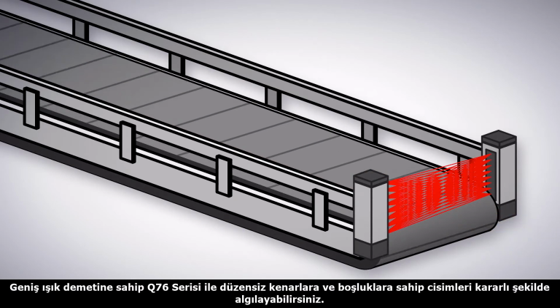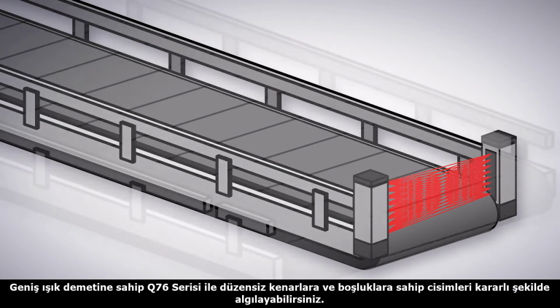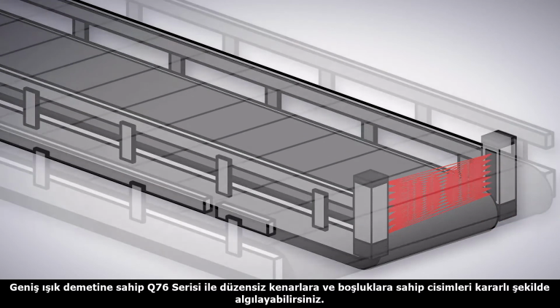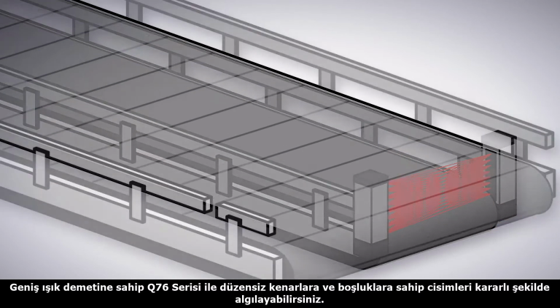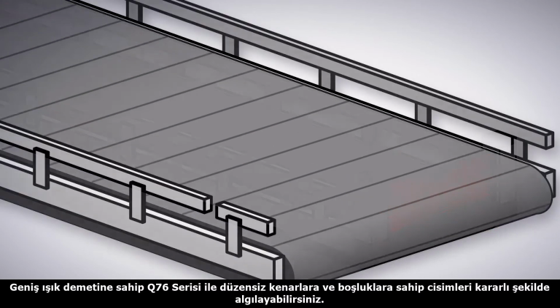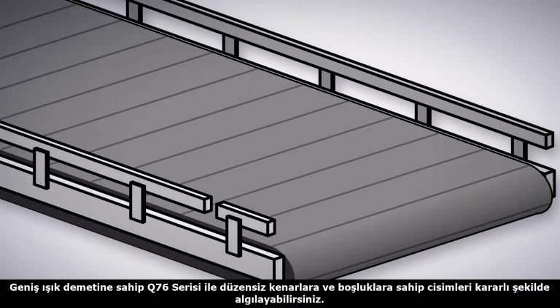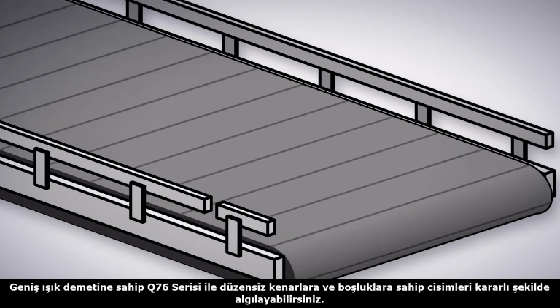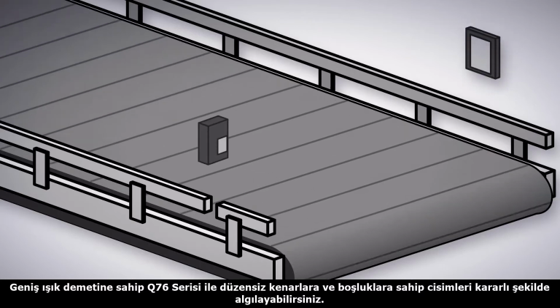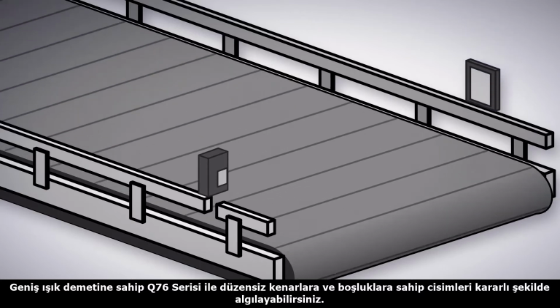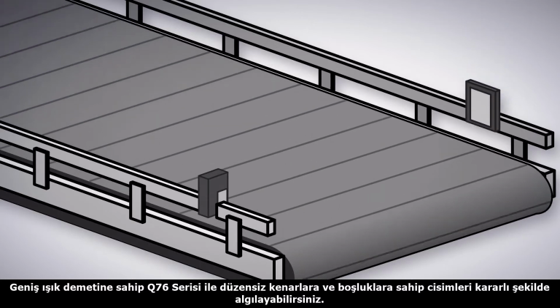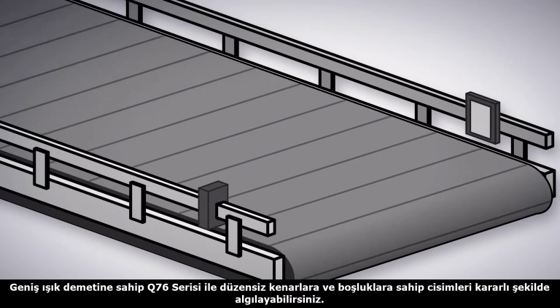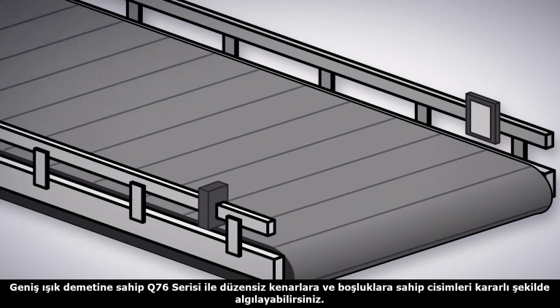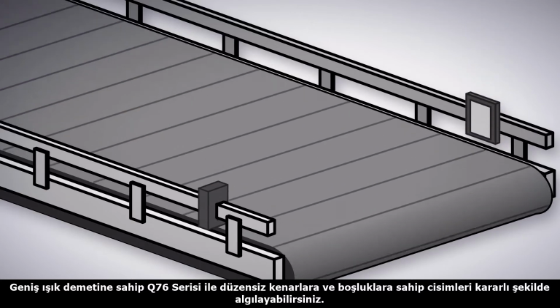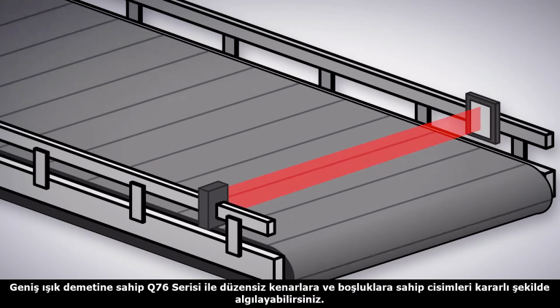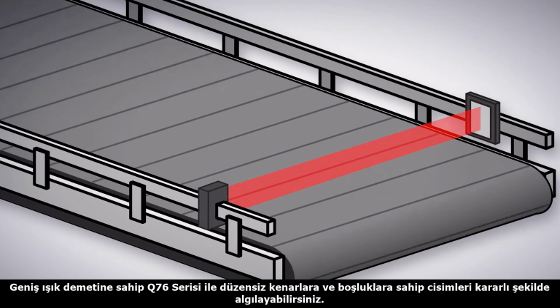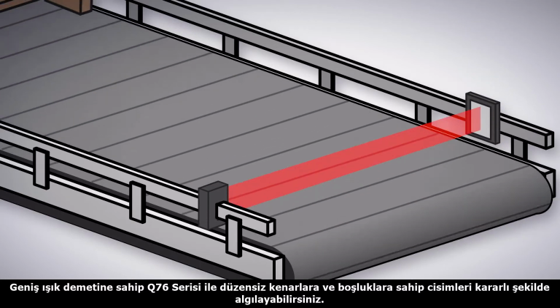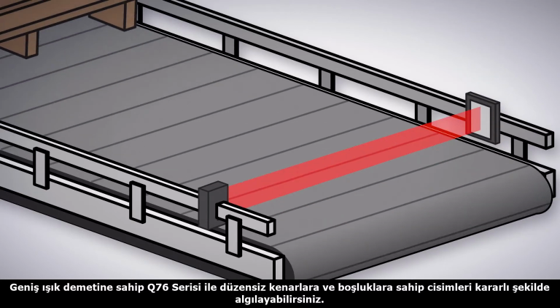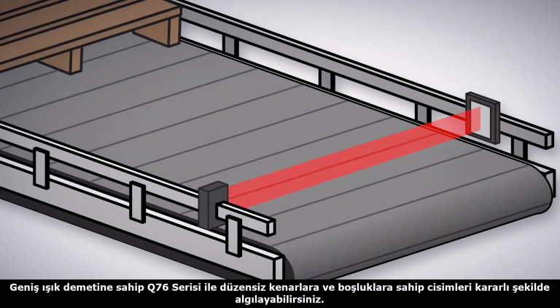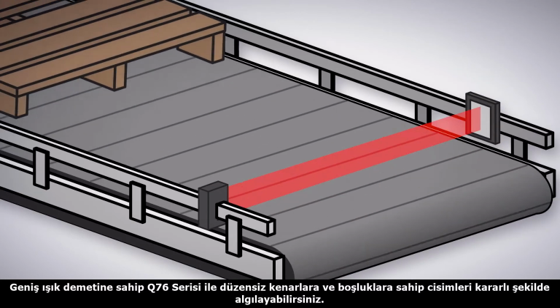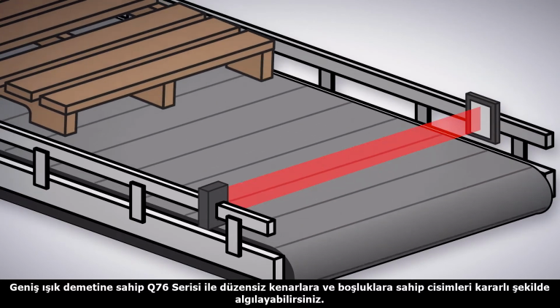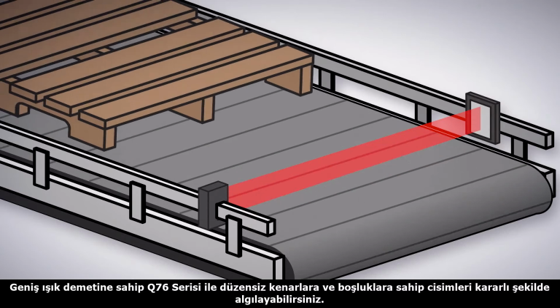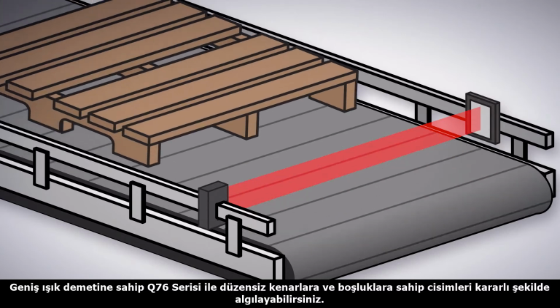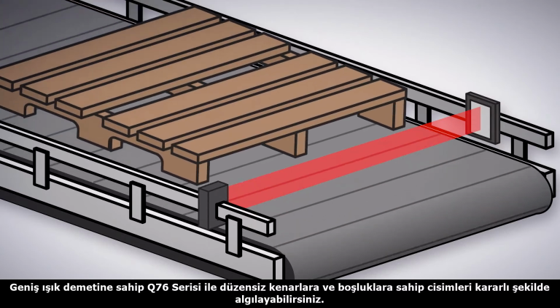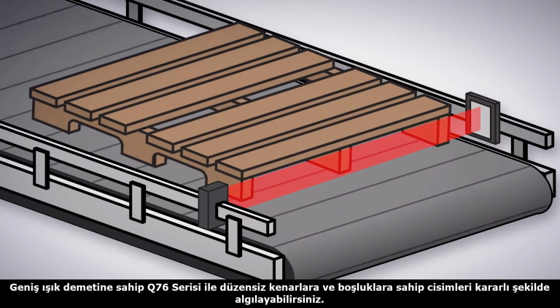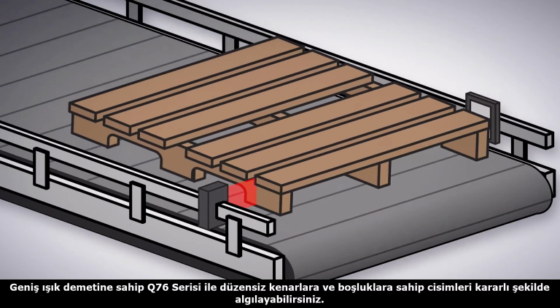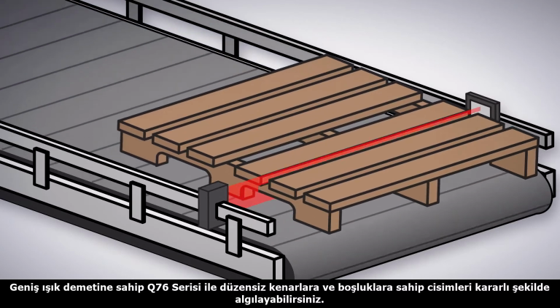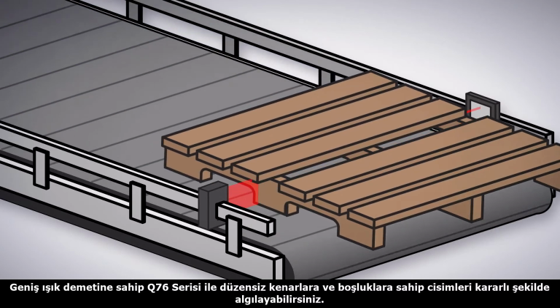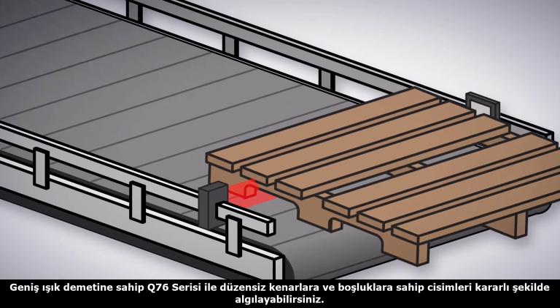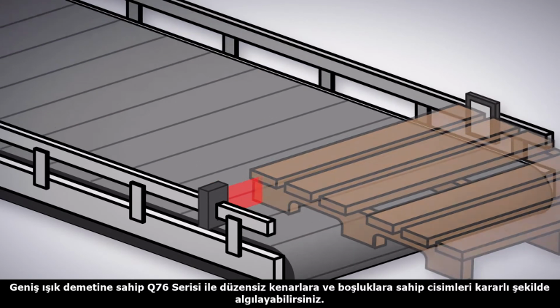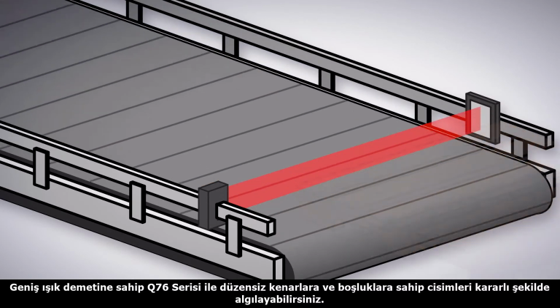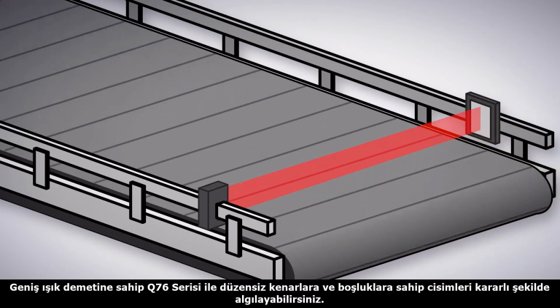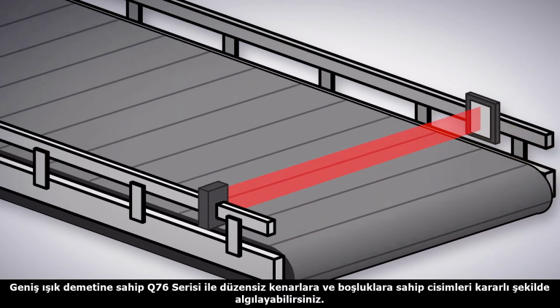For items with inconsistent edges or gaps, a wide beam Q76 sensor makes sure the item is properly detected. Pallets with inconsistent edges only need to break the beam in one spot to be detected.